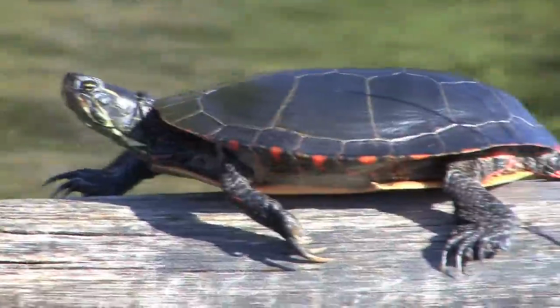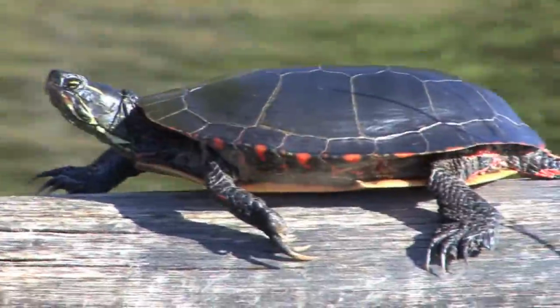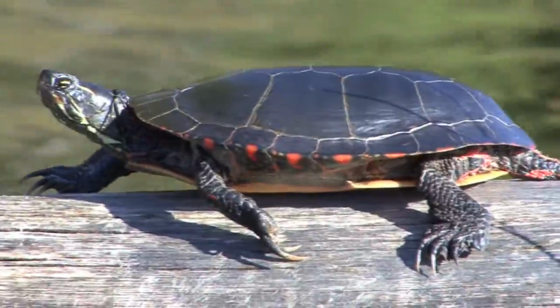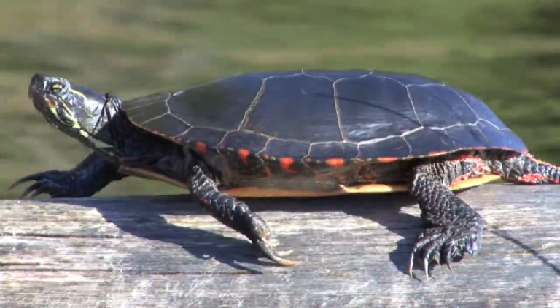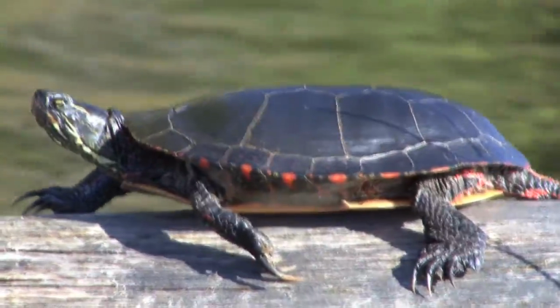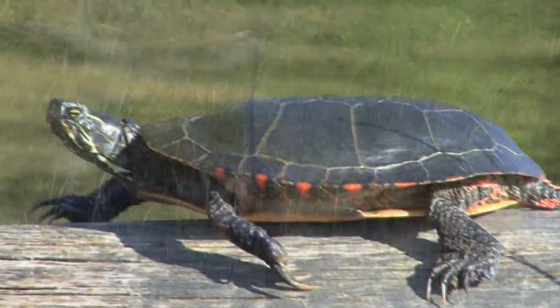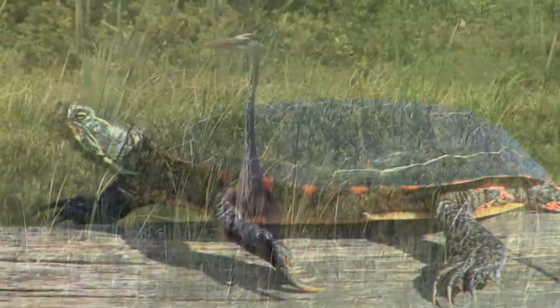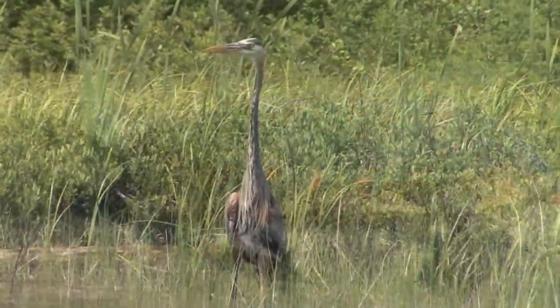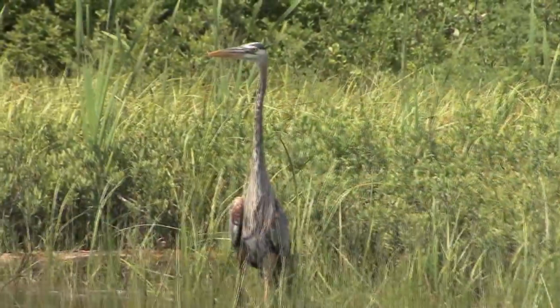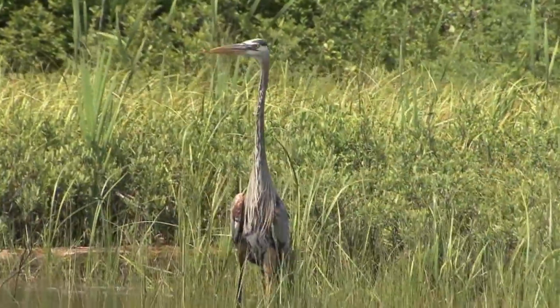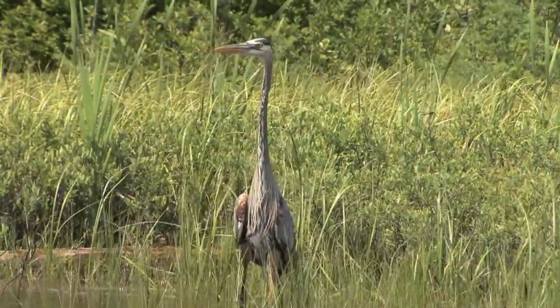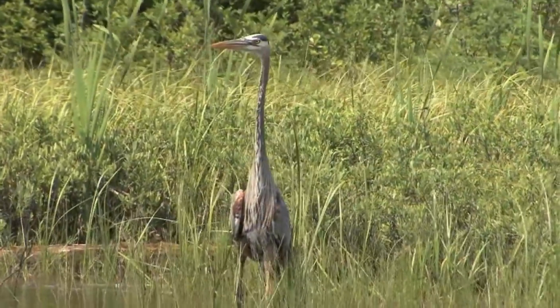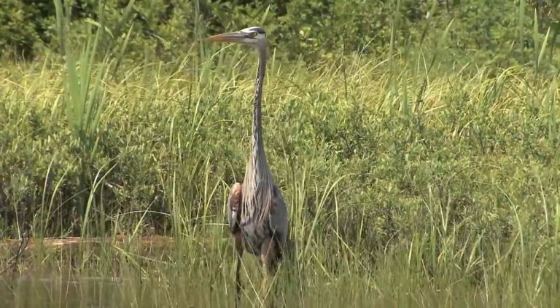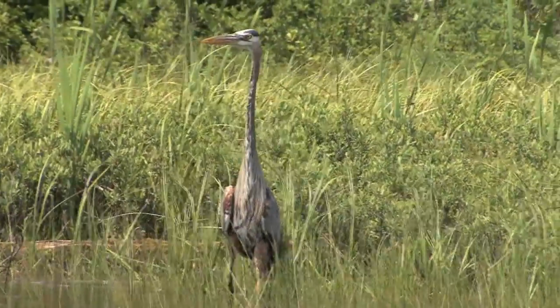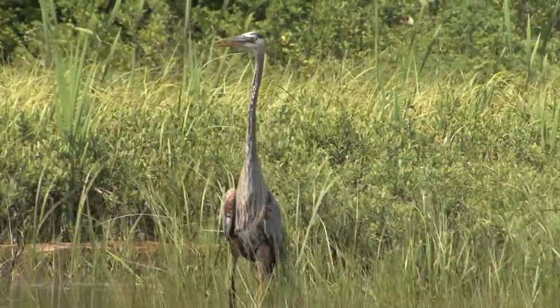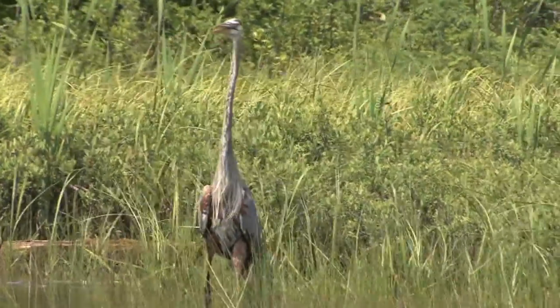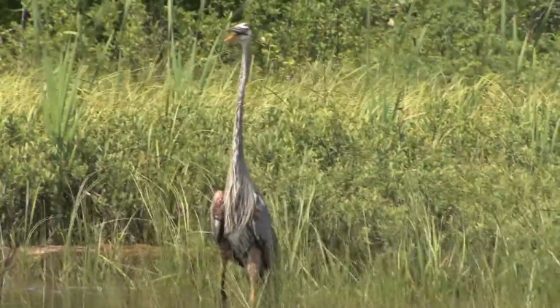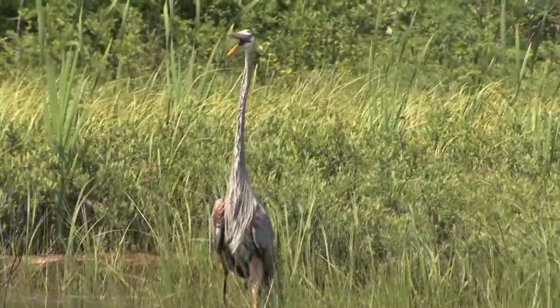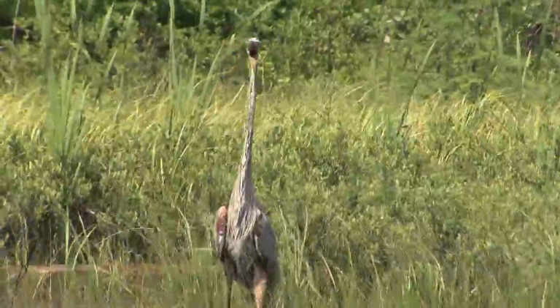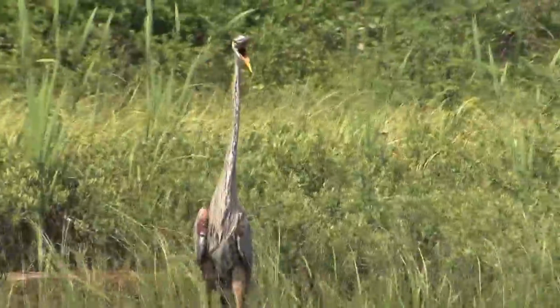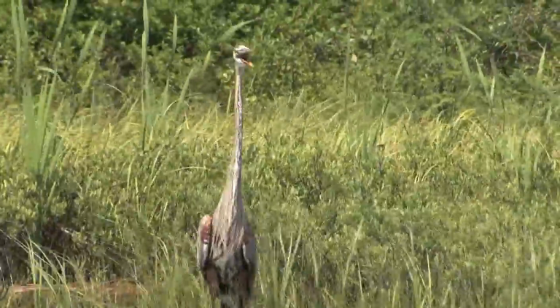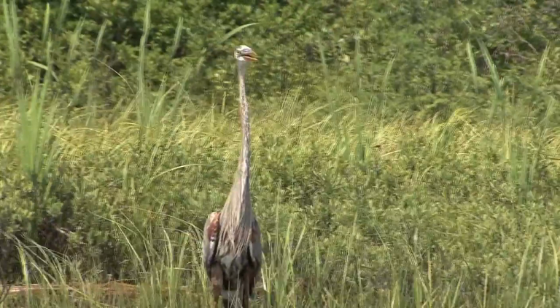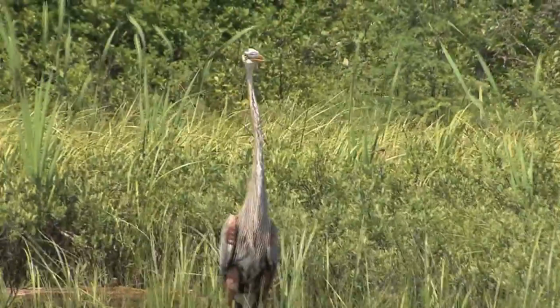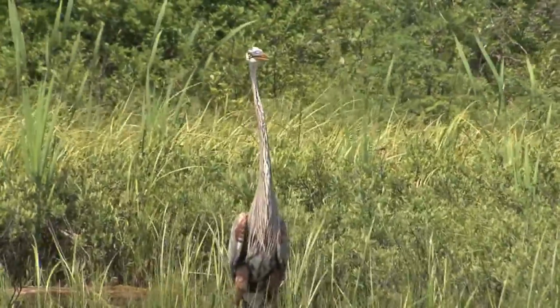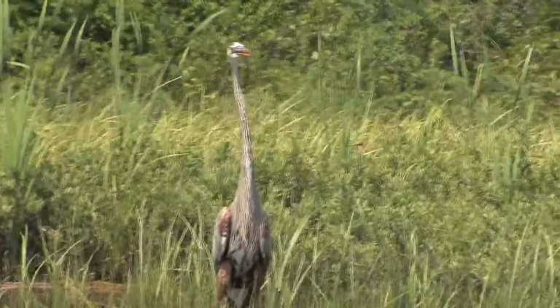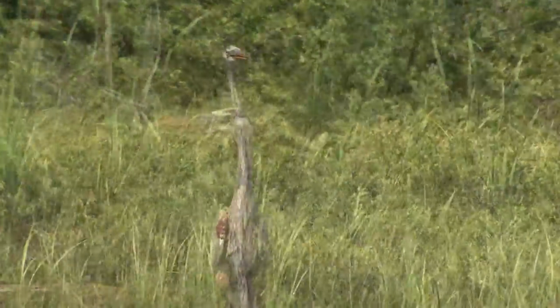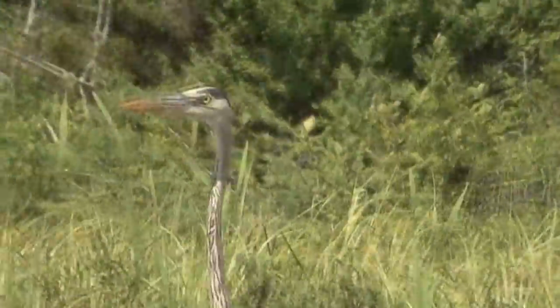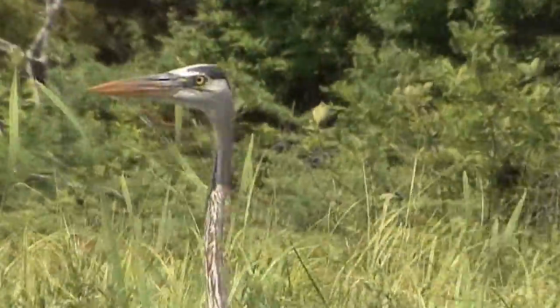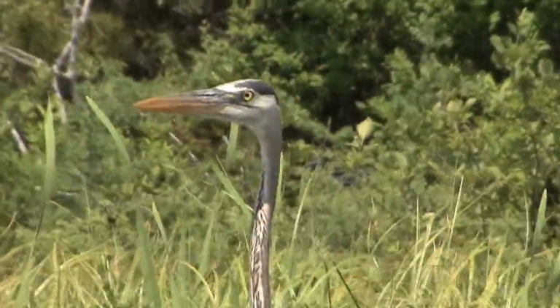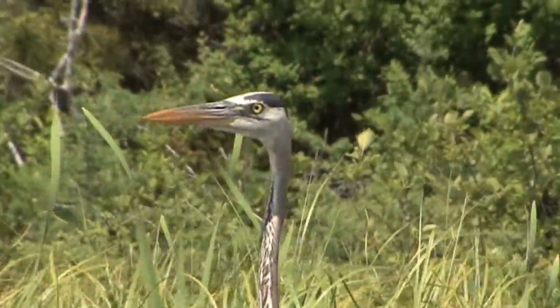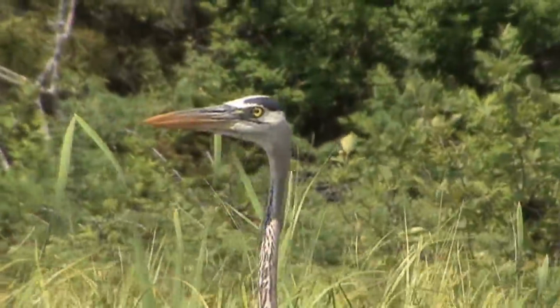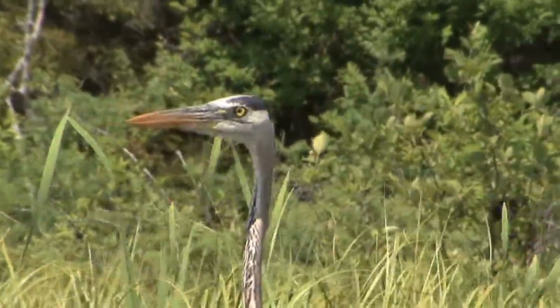They are beautiful and ancient, but they're not the largest turtle in the pond — their cousin has that distinction. Now look, it's a velociraptor. Okay, it's a great blue heron, but it sure looks like one.